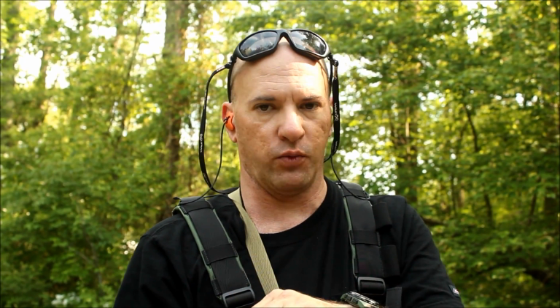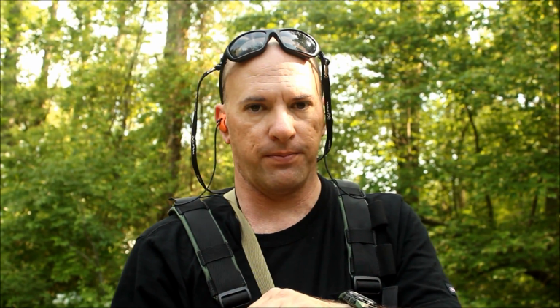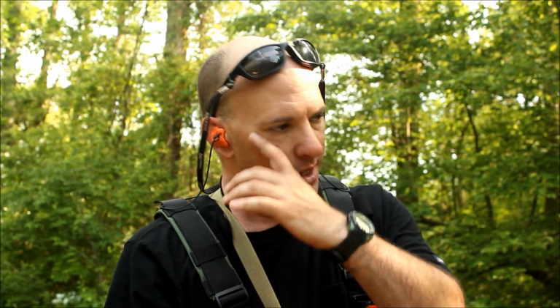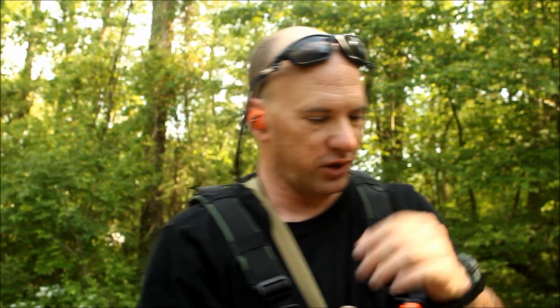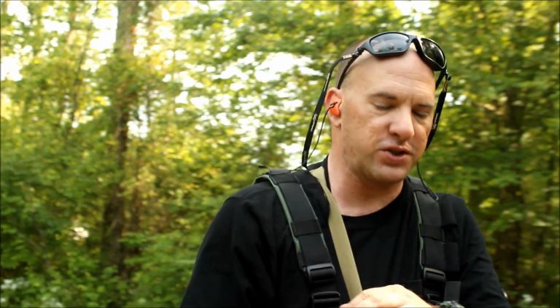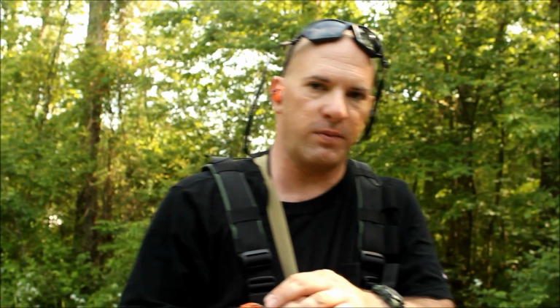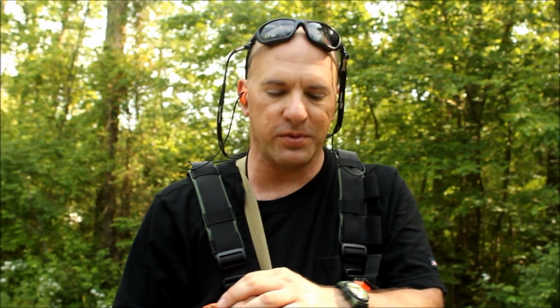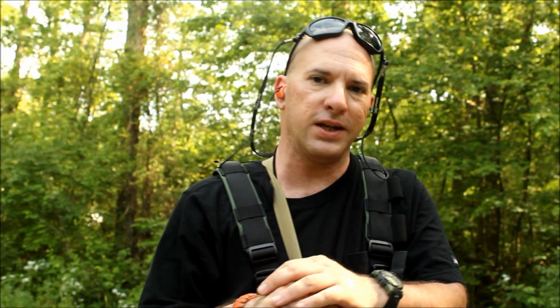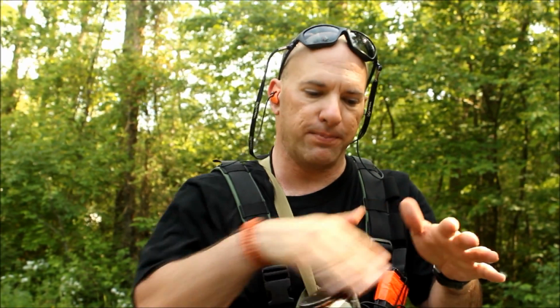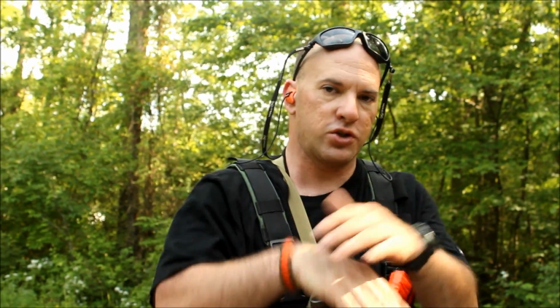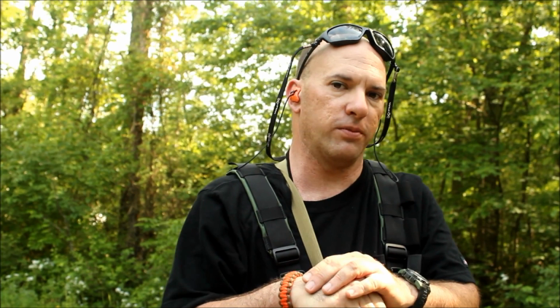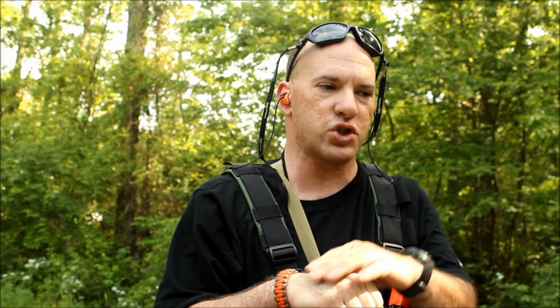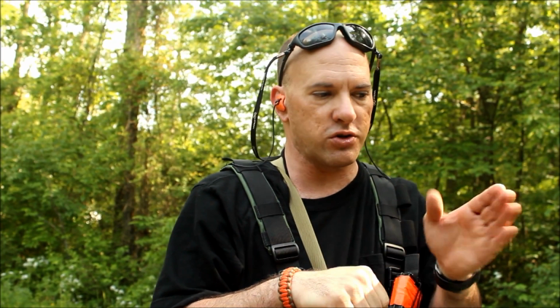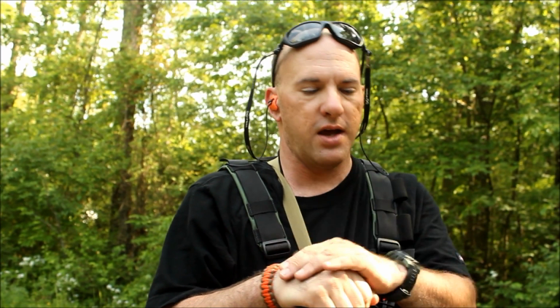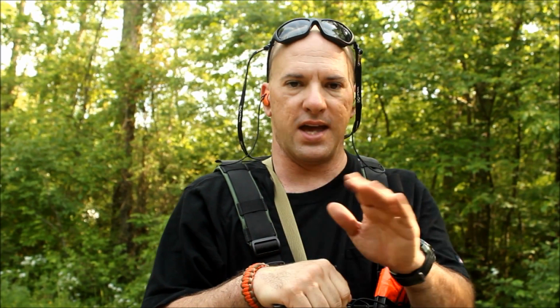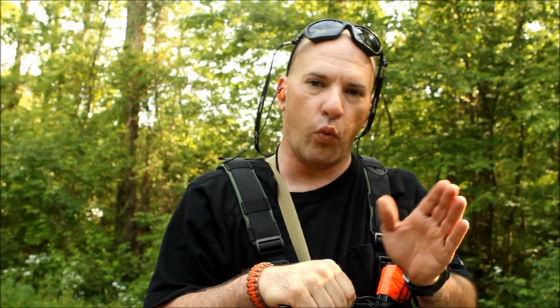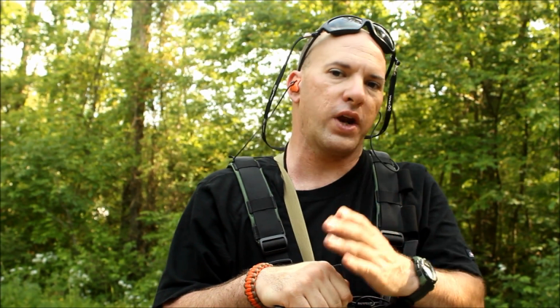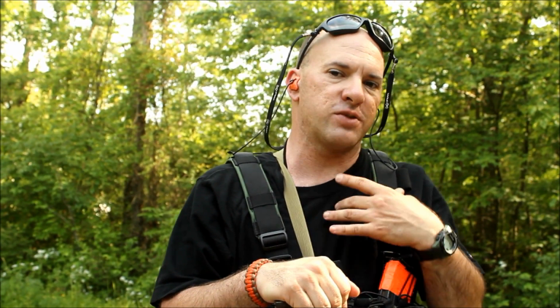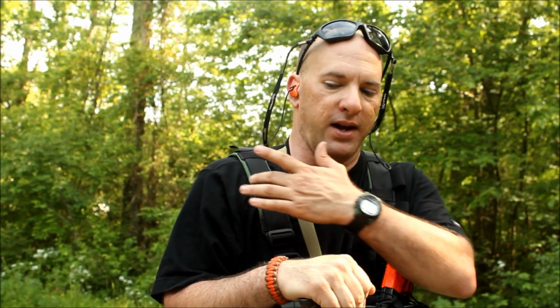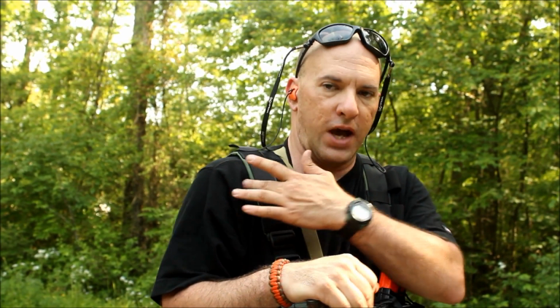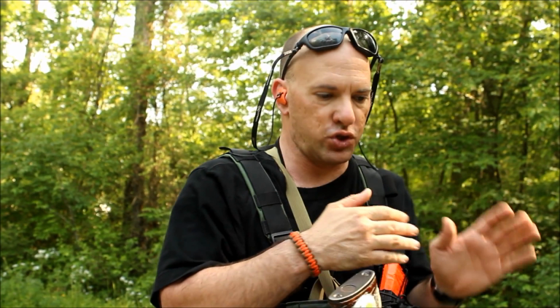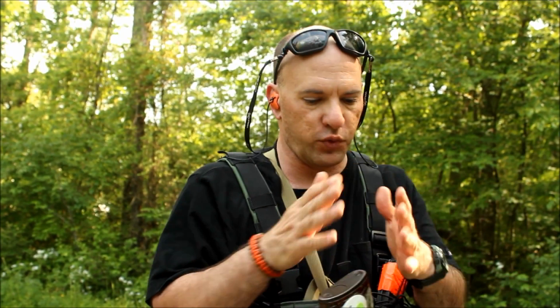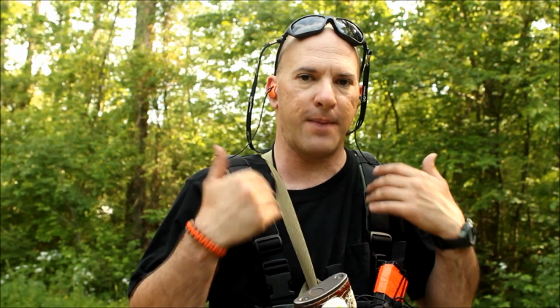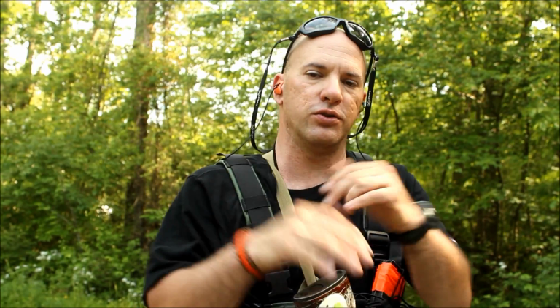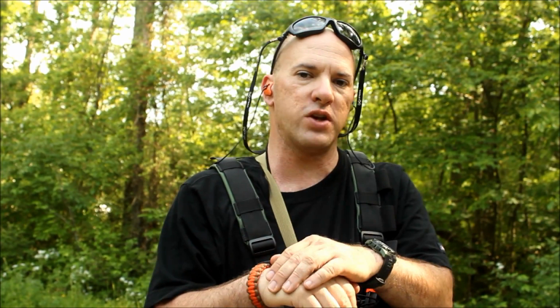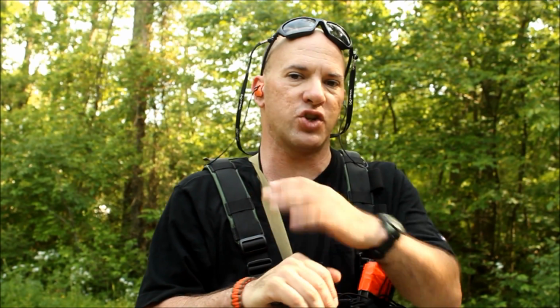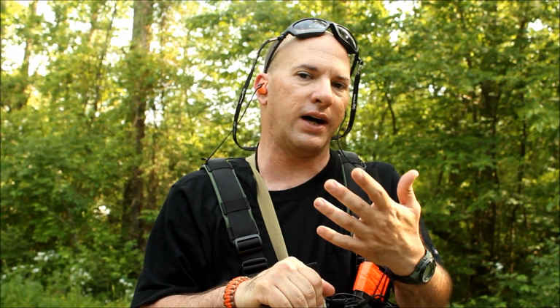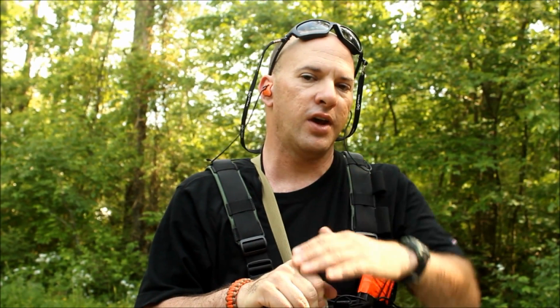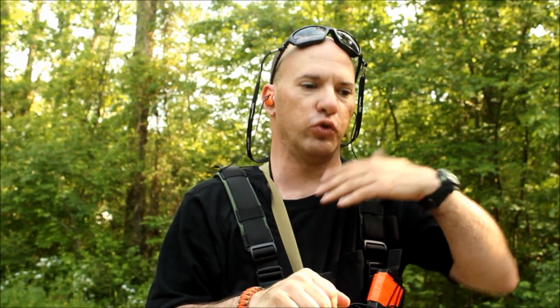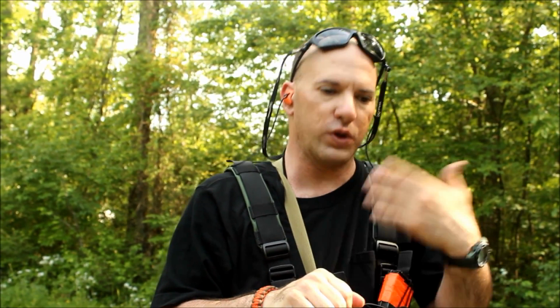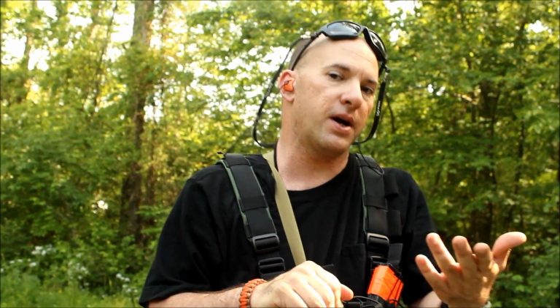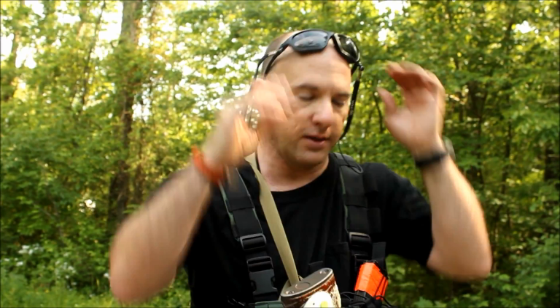This first piece of shooting I'm going to do from a bladed hips structure — a bladed structure. Watch what happens to my body, watch what happens to the shoulders, watch what happens to the way your body tries to realign behind the gun.